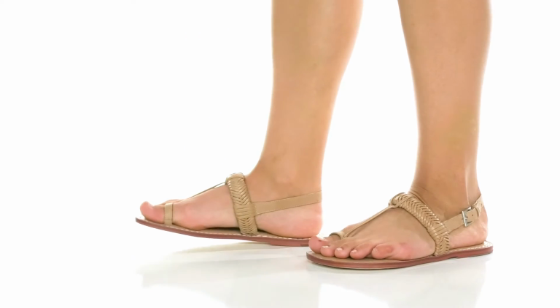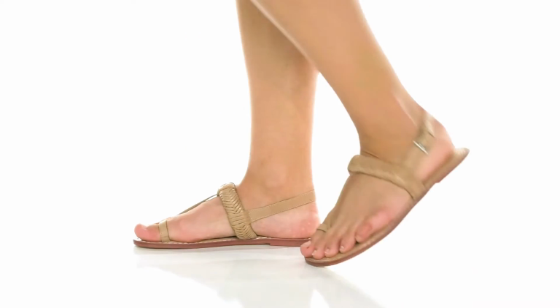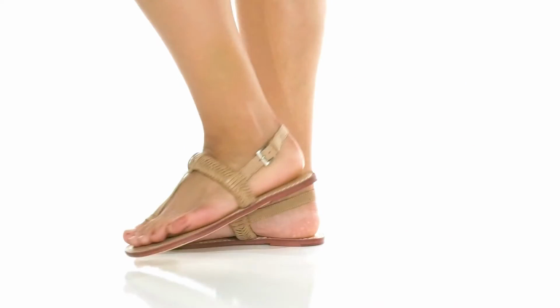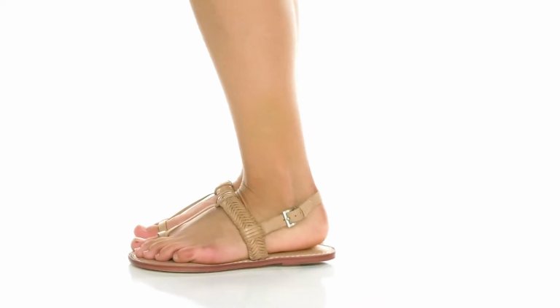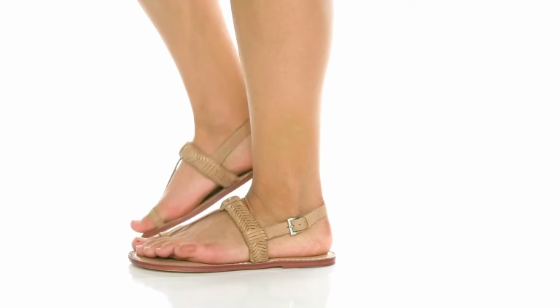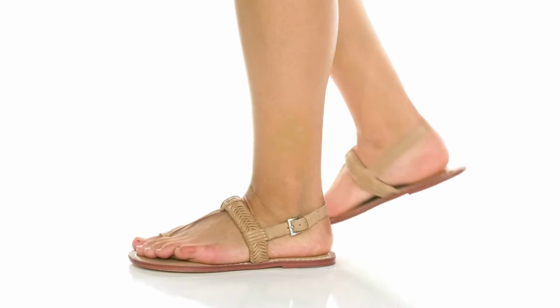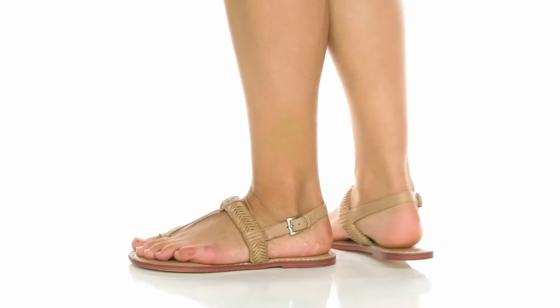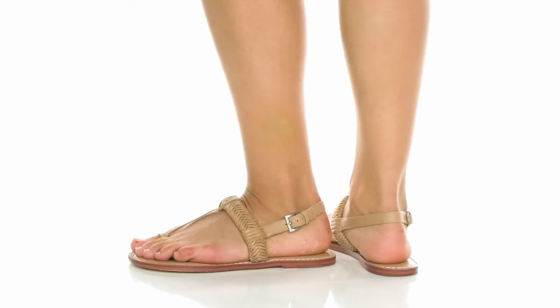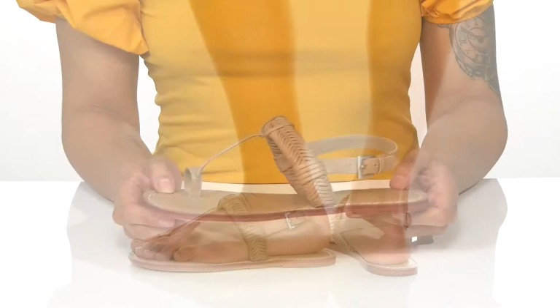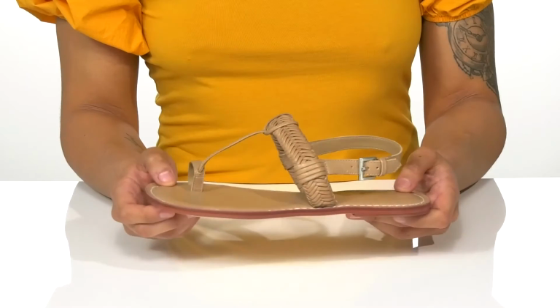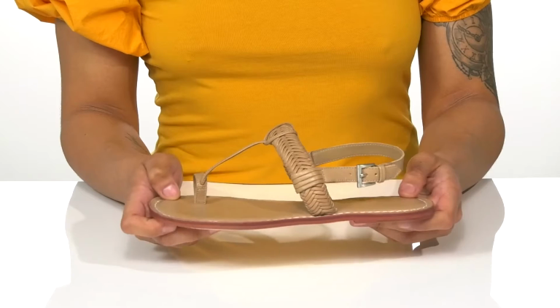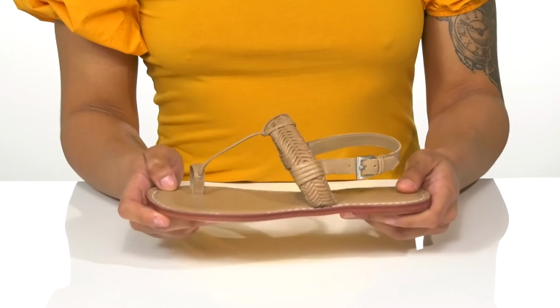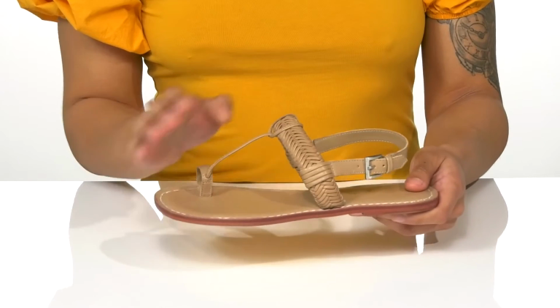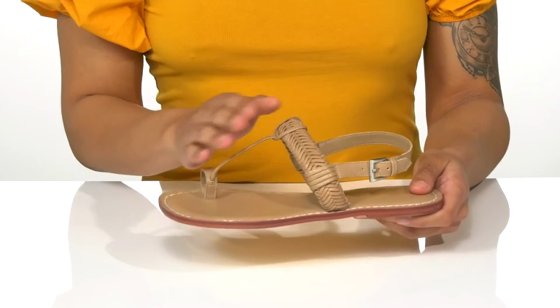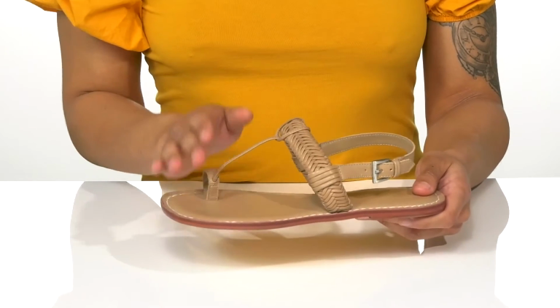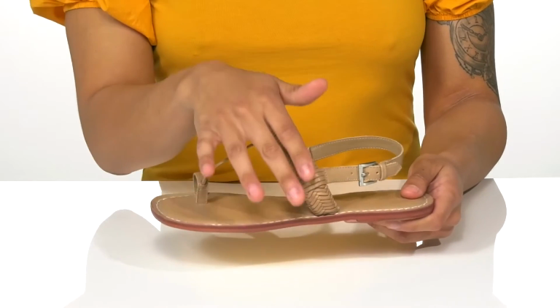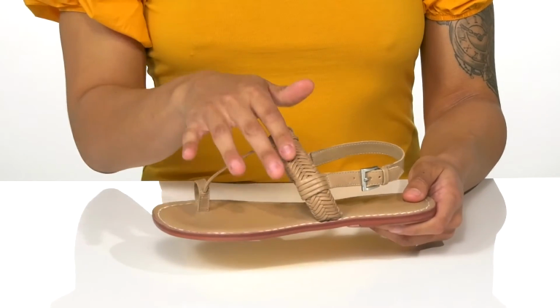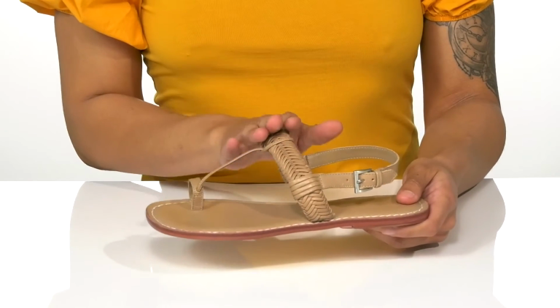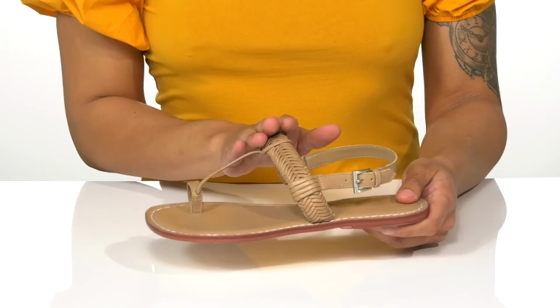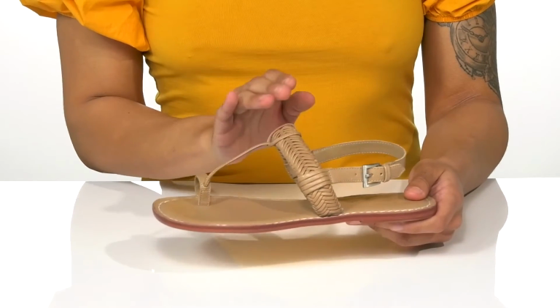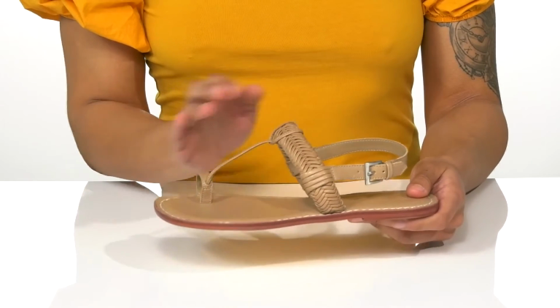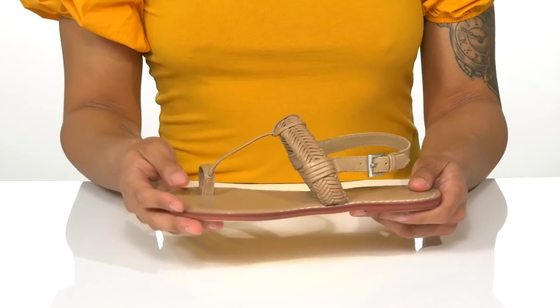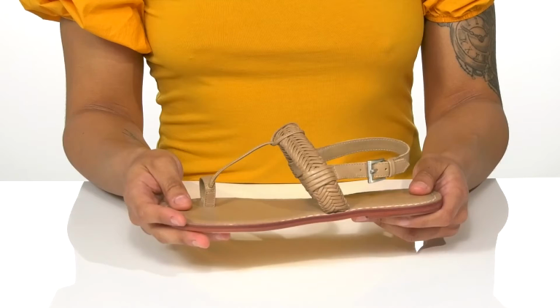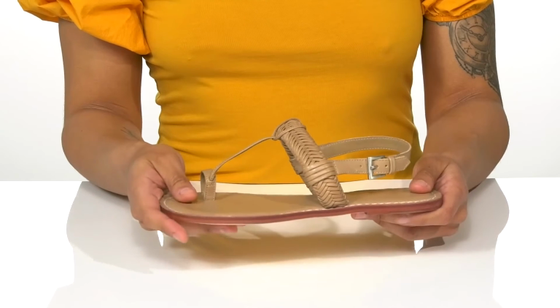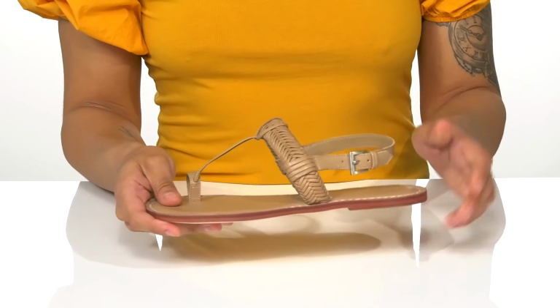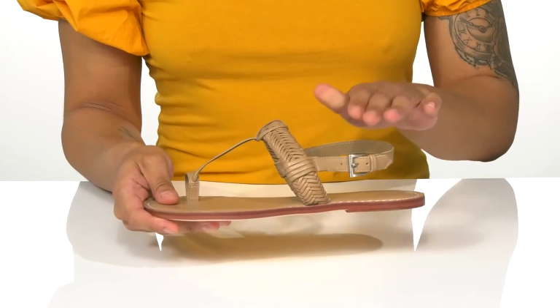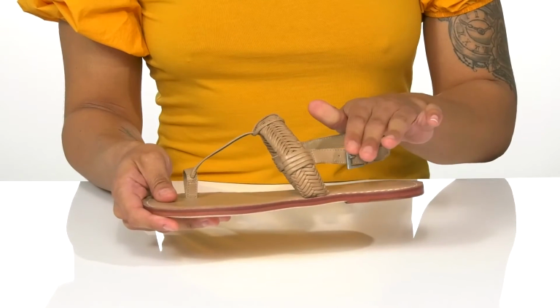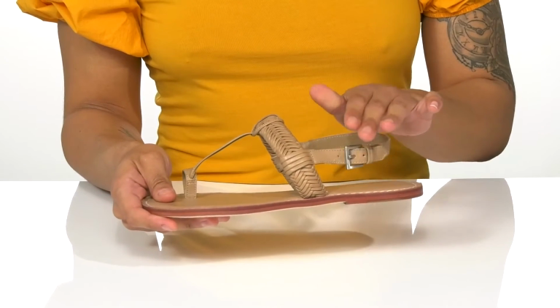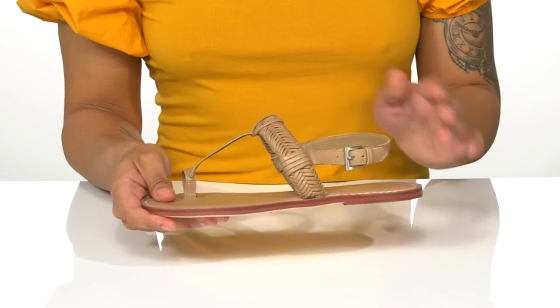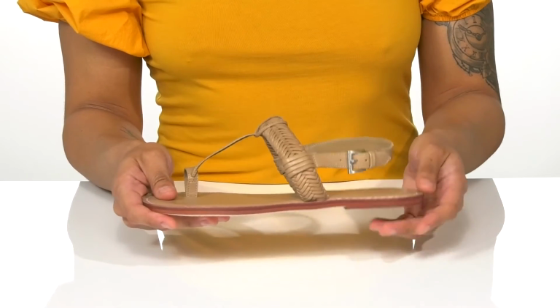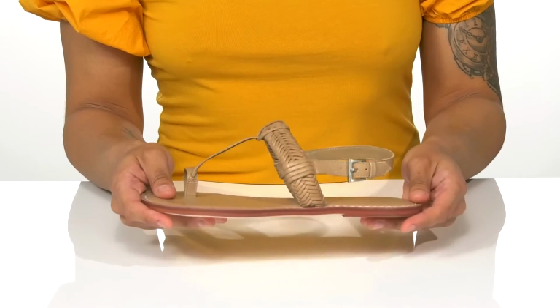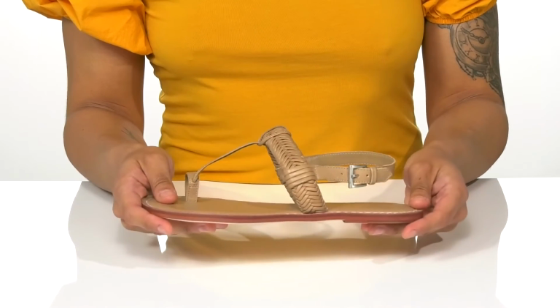These sleek sandals are the perfect addition to your wardrobe this season. They have a leather upper with a woven design on the strap for an added pop of detail, along with a hook and loop closure at the back for an adjustable fit.